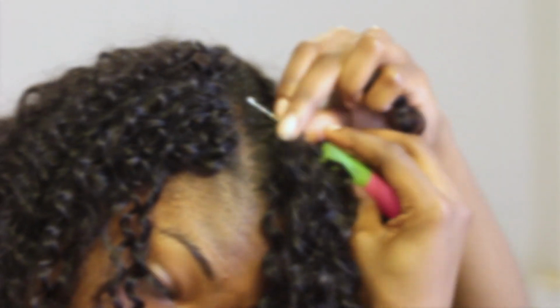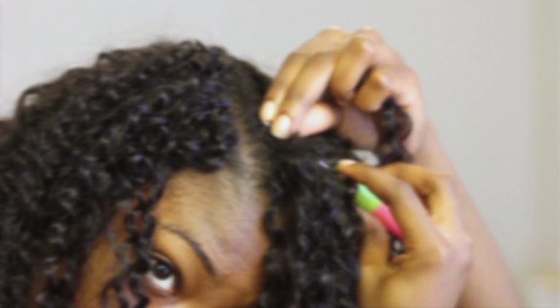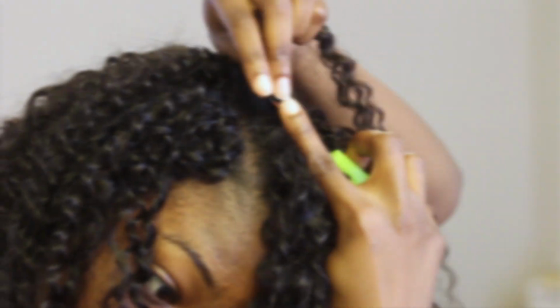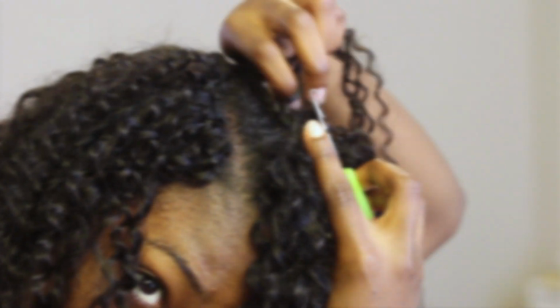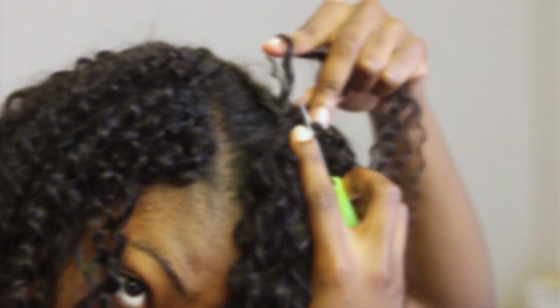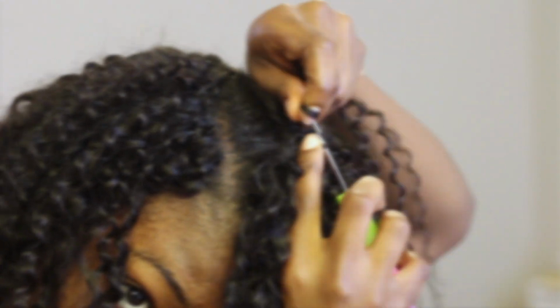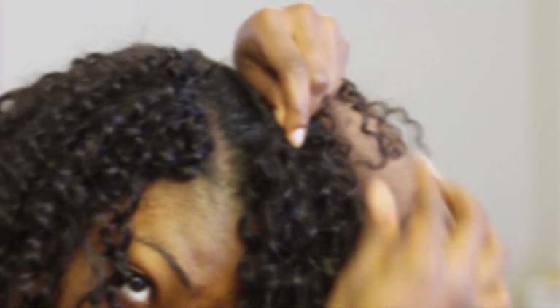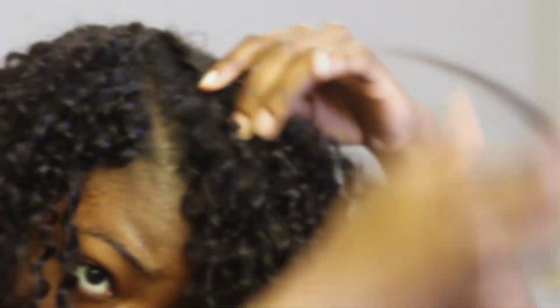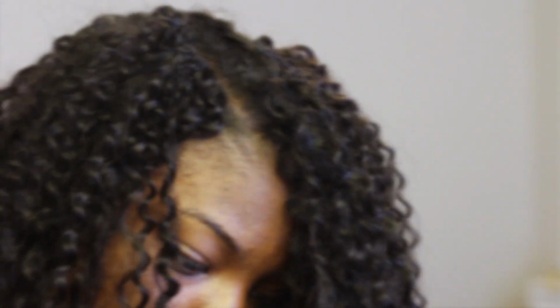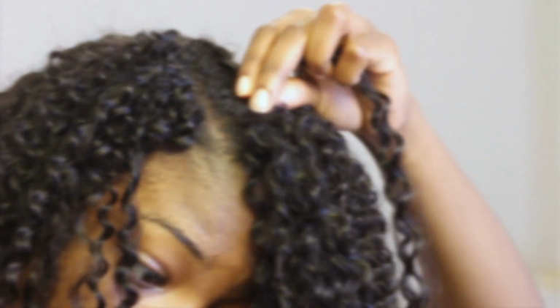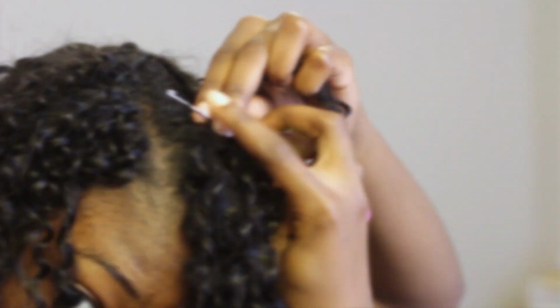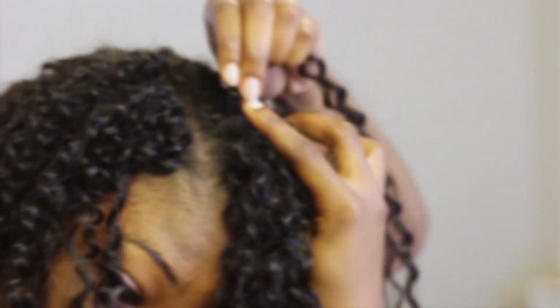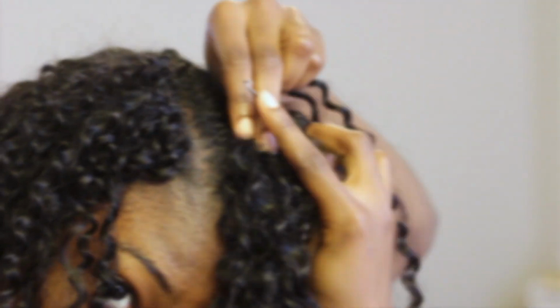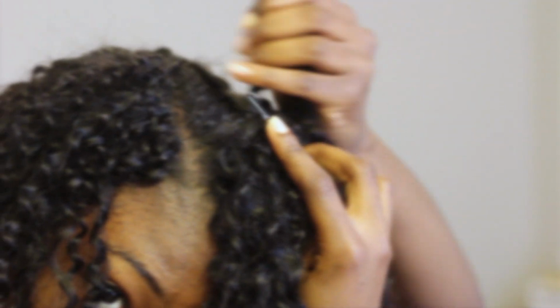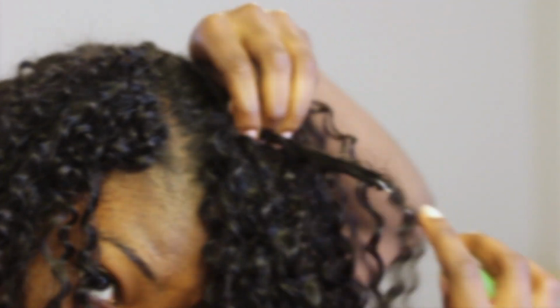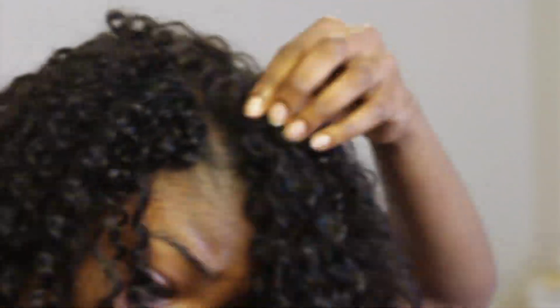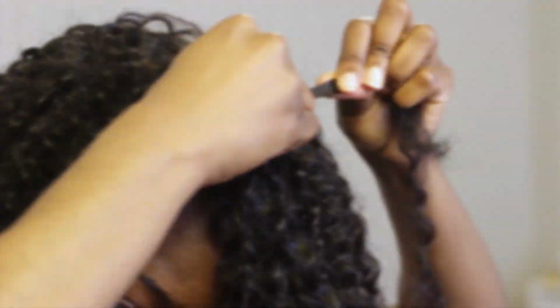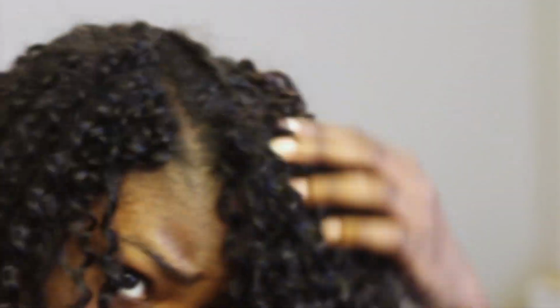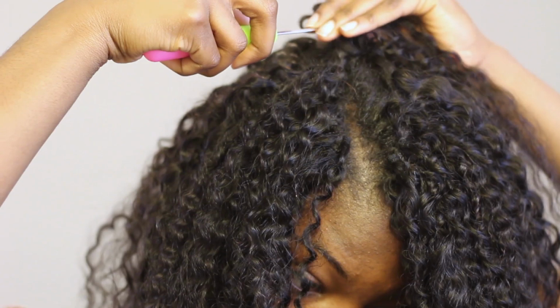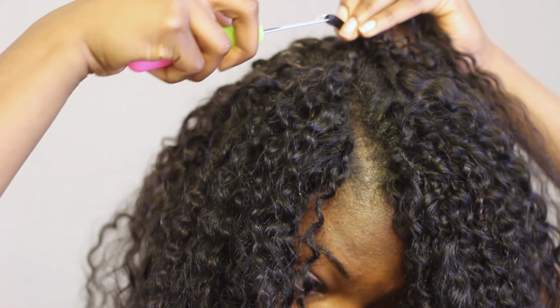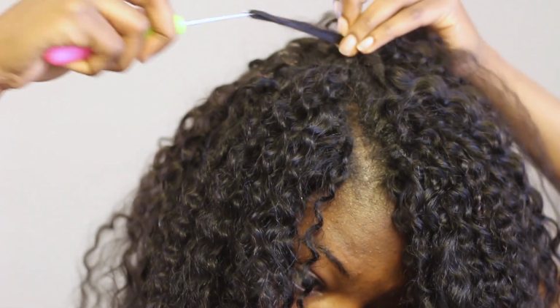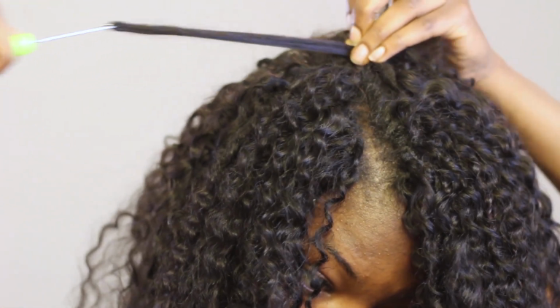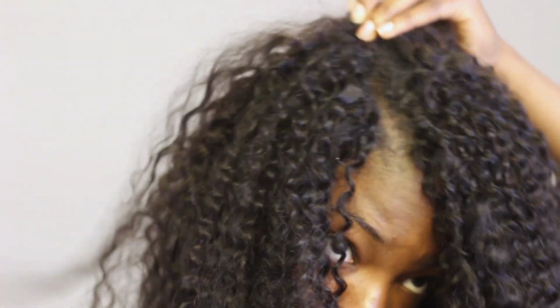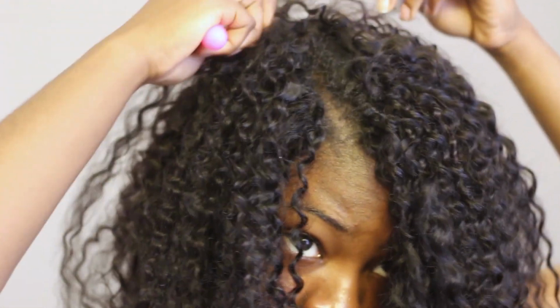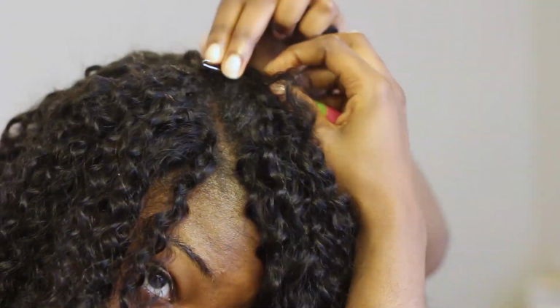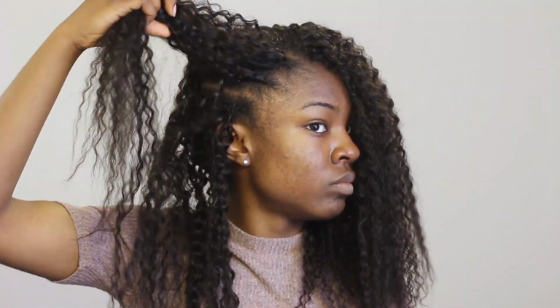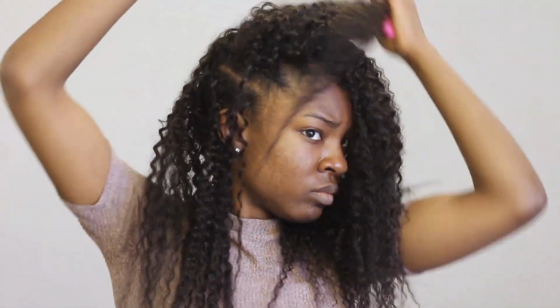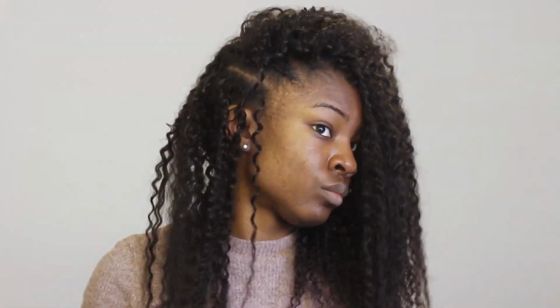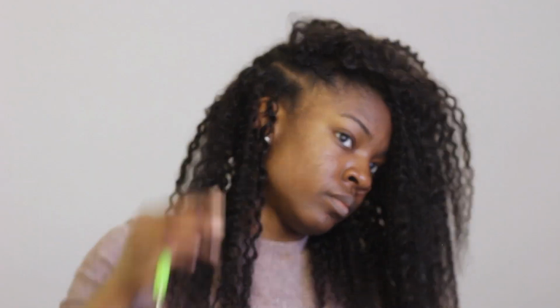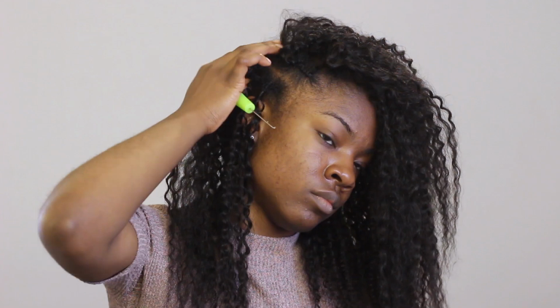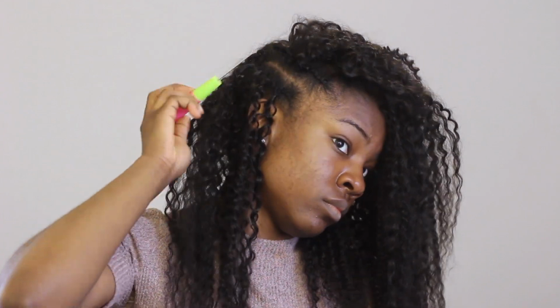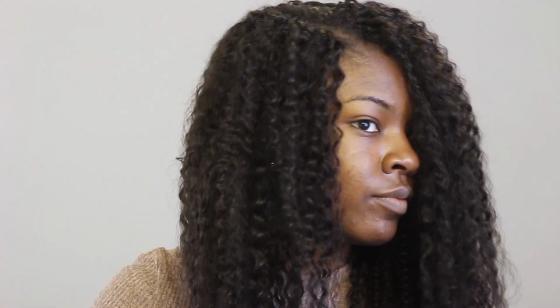I continued to do the invisible part all along through my head. The installation was very simple, especially with this elastic — I didn't have to worry about slipping because it literally does not slip at all.